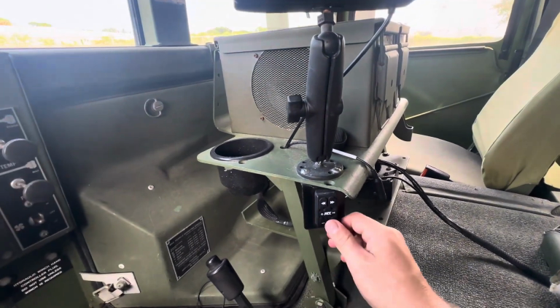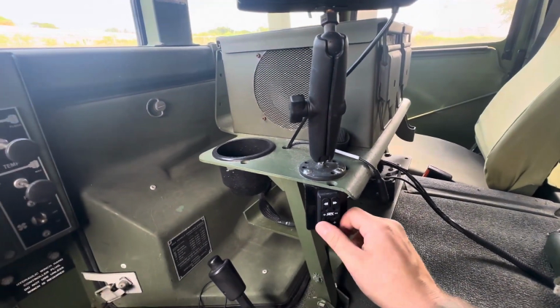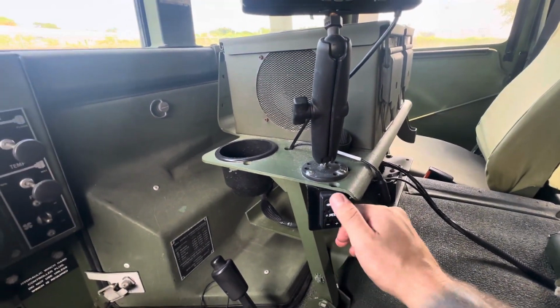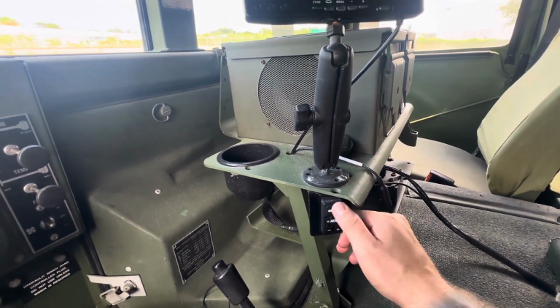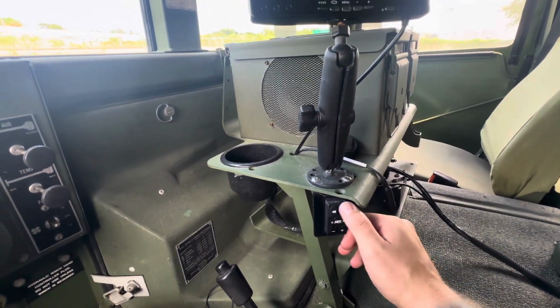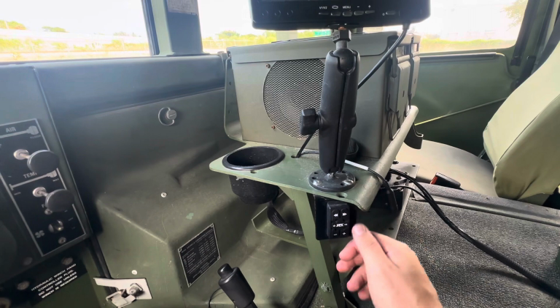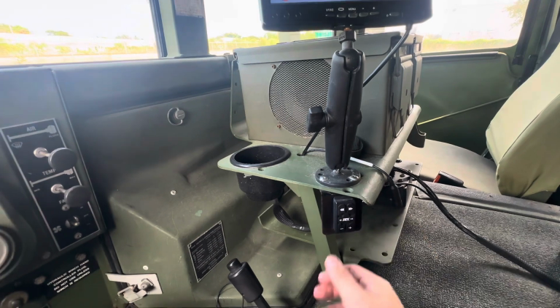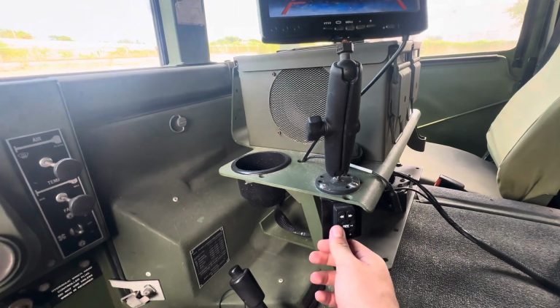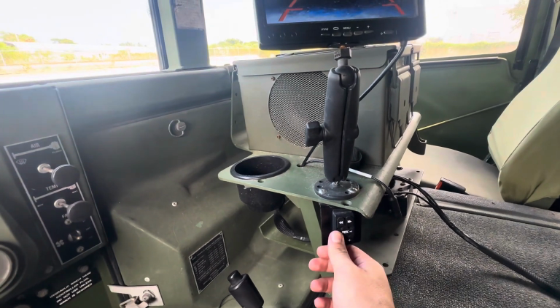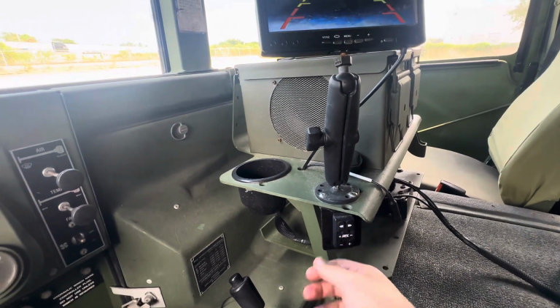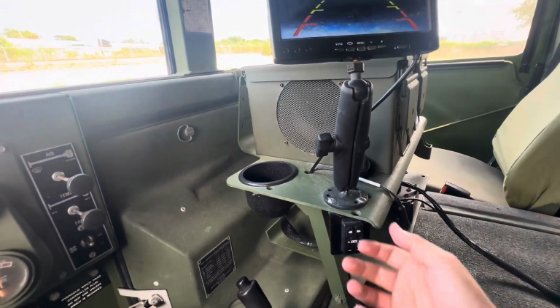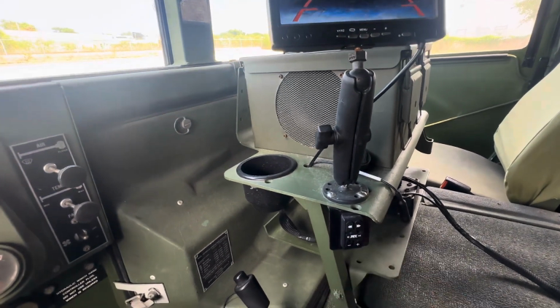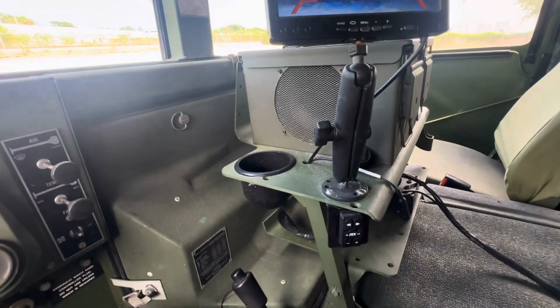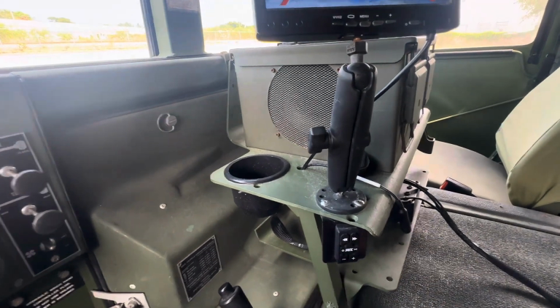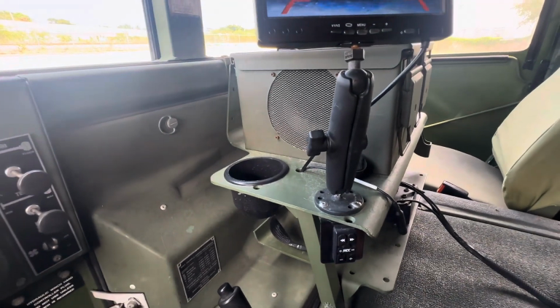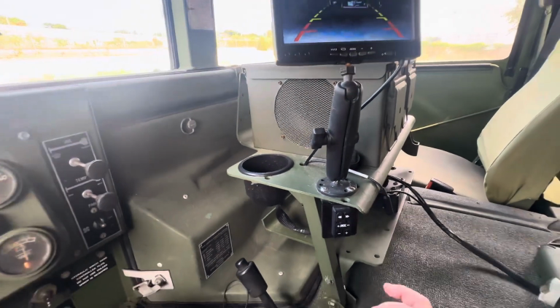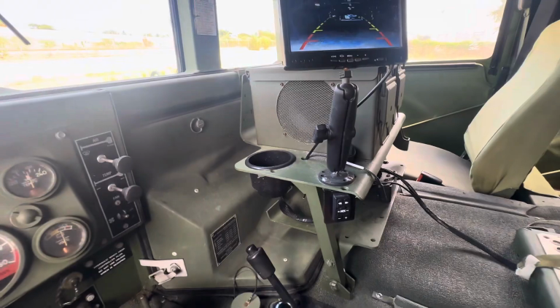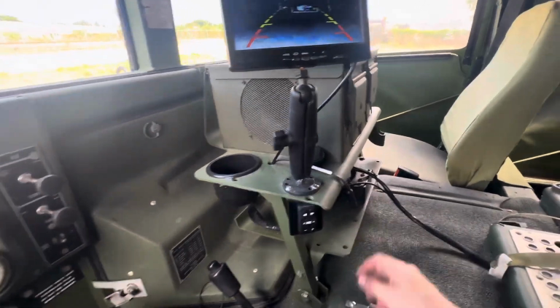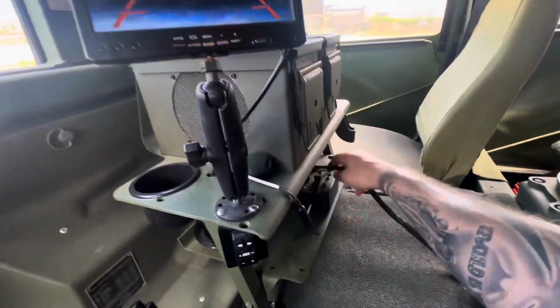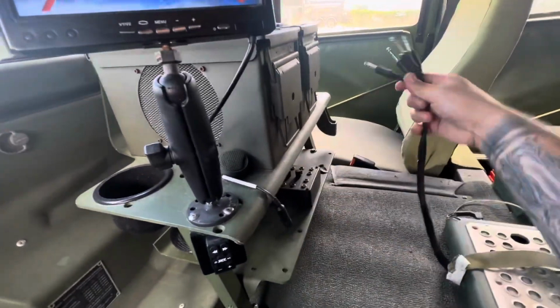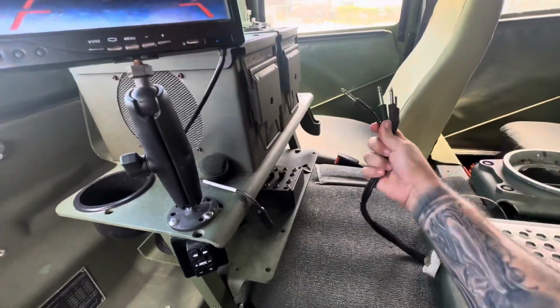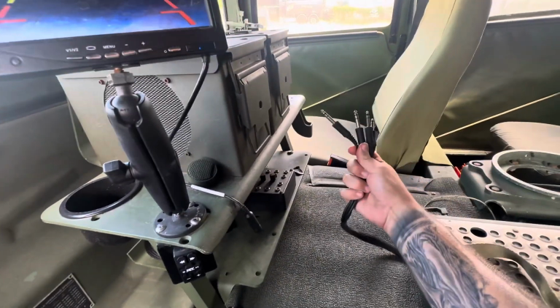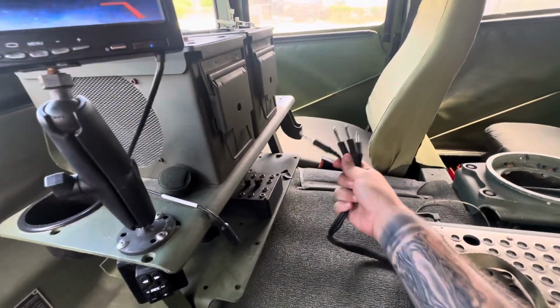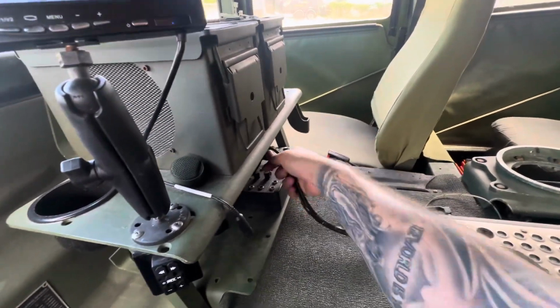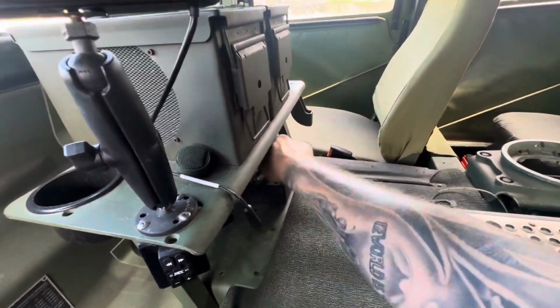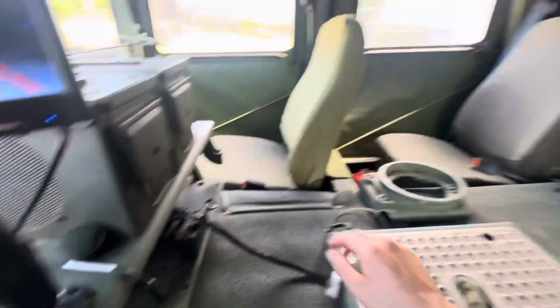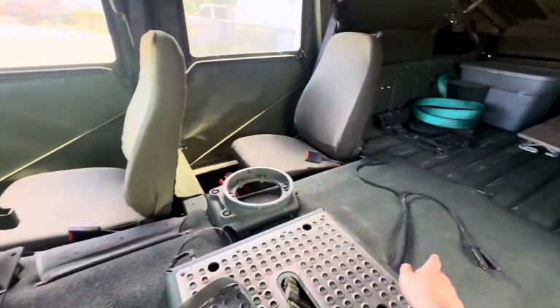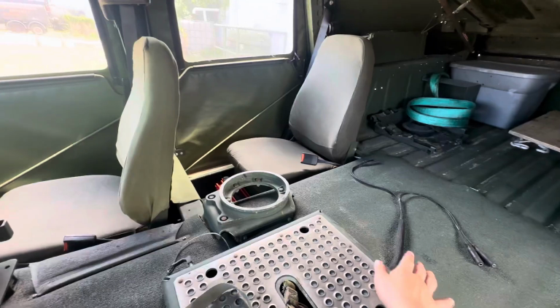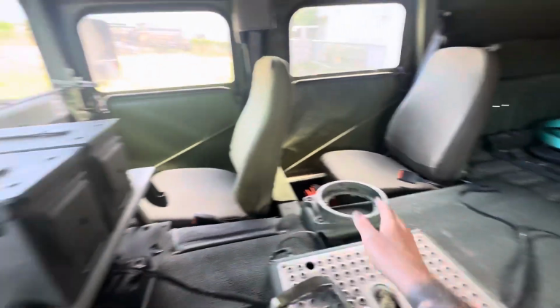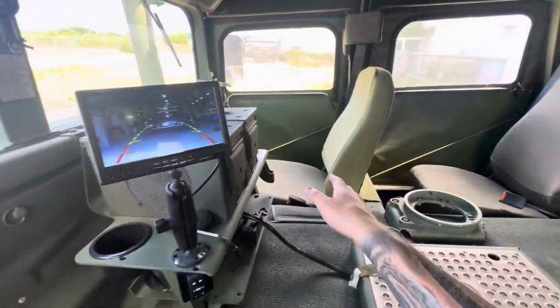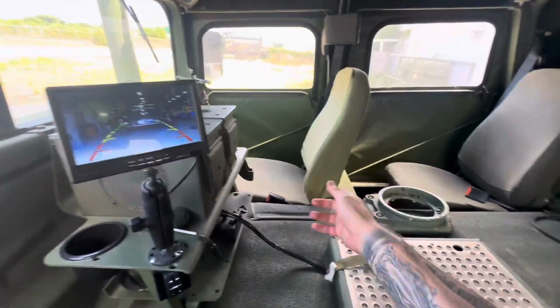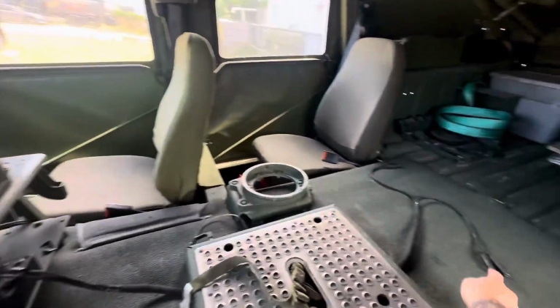They're all controlled through this Bluetooth module here. You can change the volume and change the song. Hold the power button and it will link to your phone or whatever Bluetooth device you have. You also have a headphone setup so the rear passengers can speak to the front passengers.